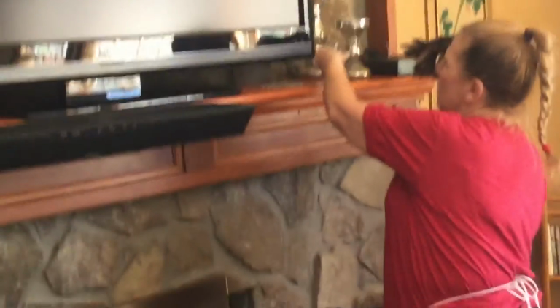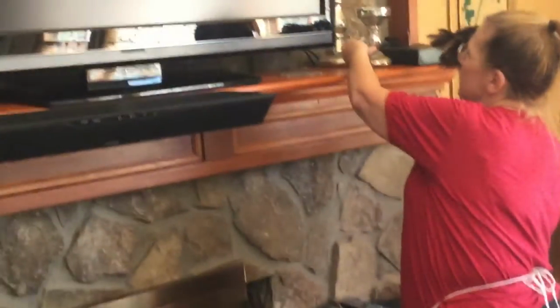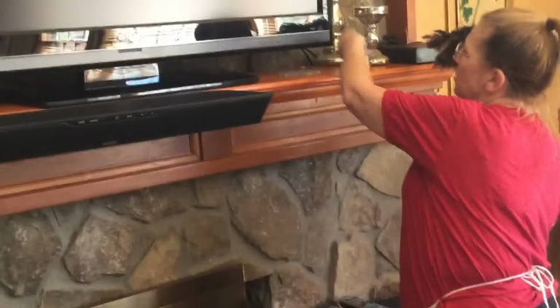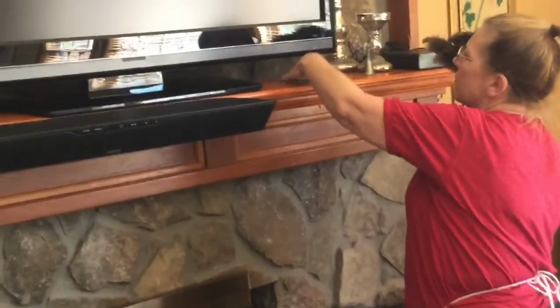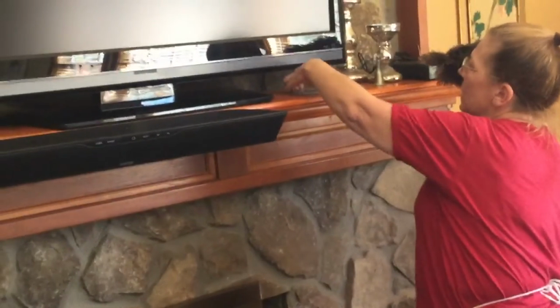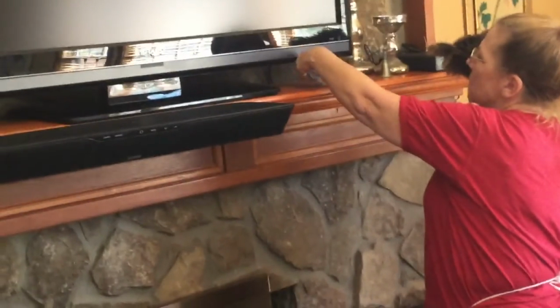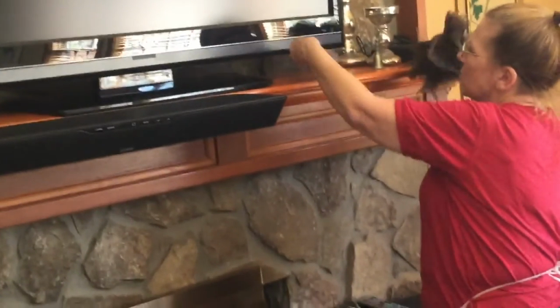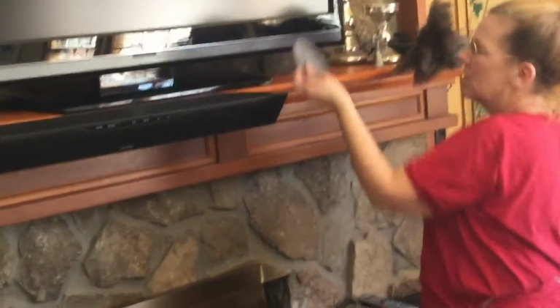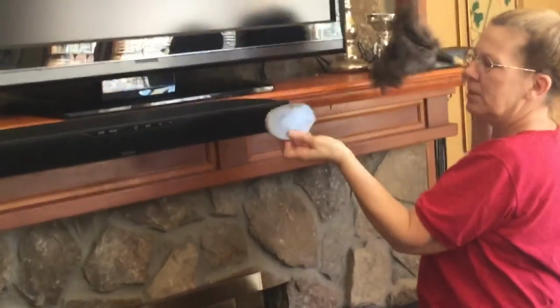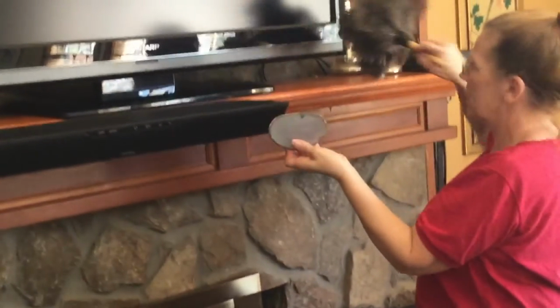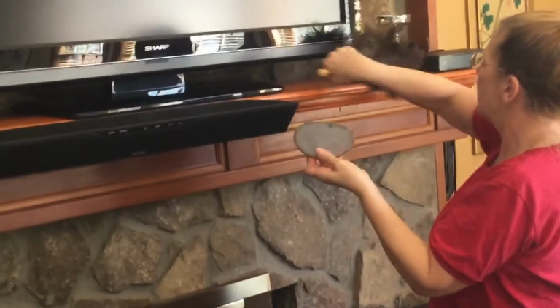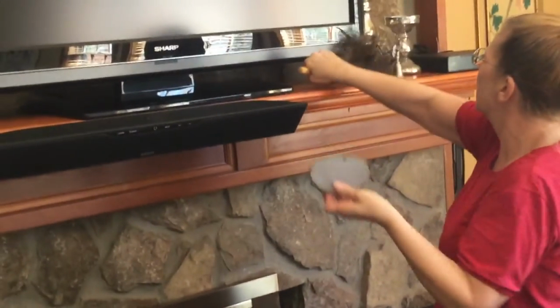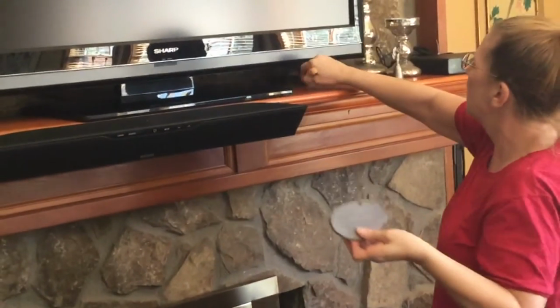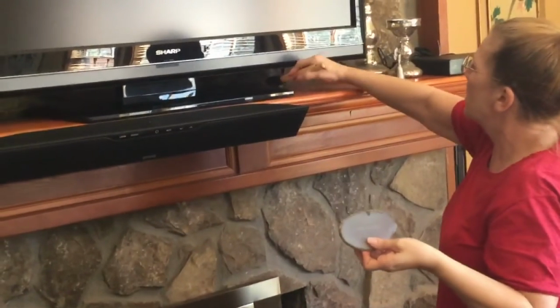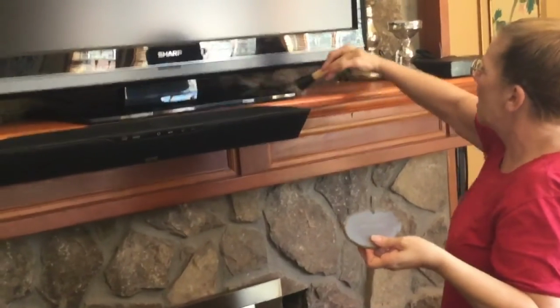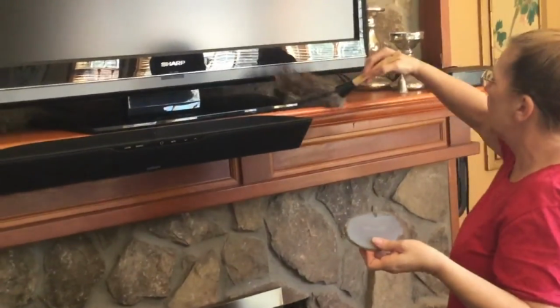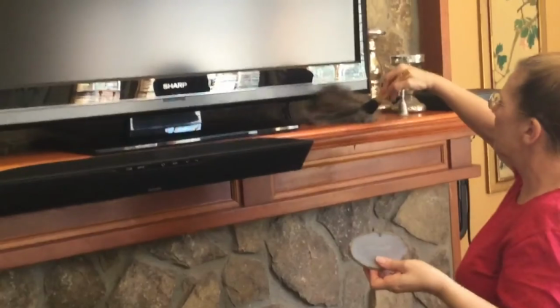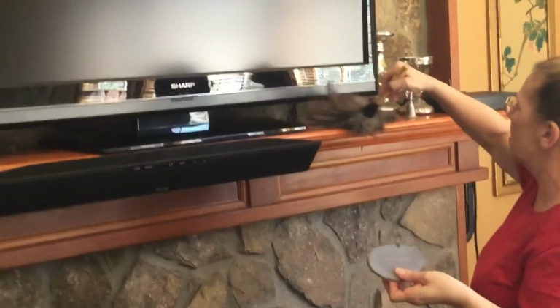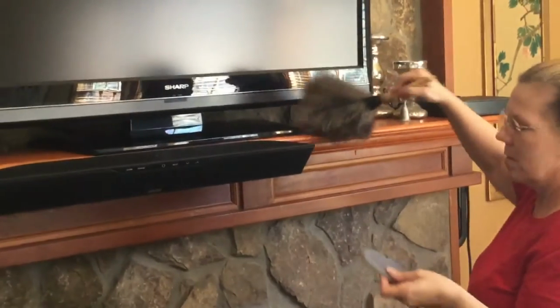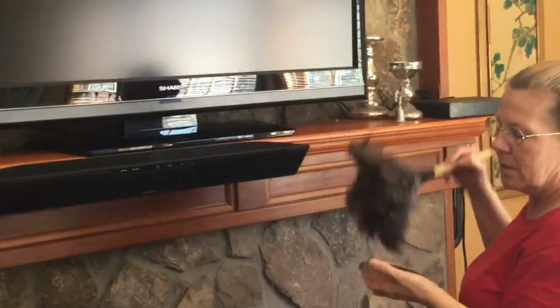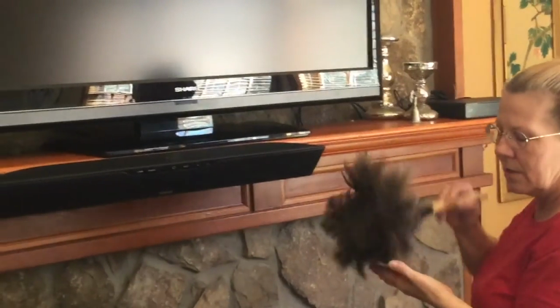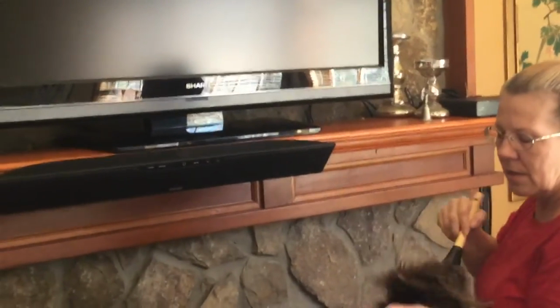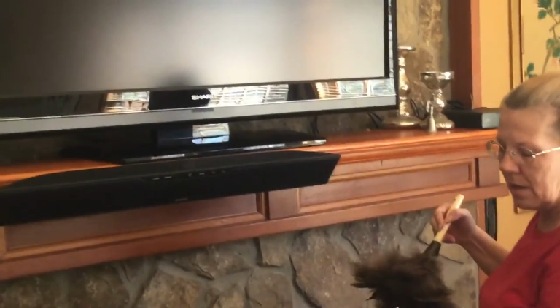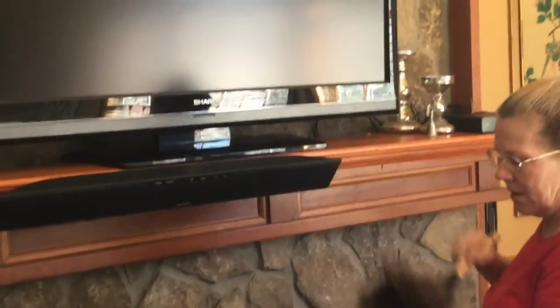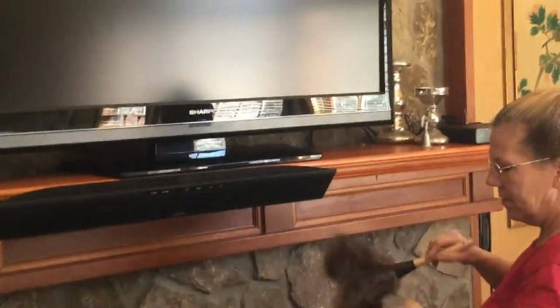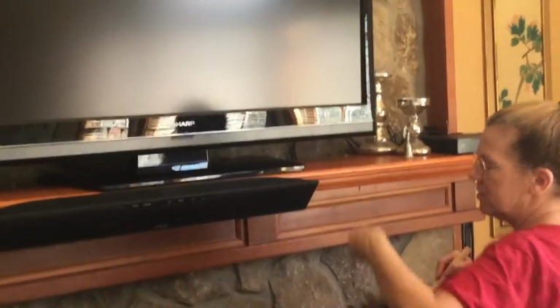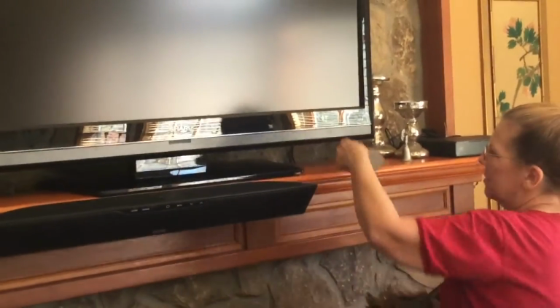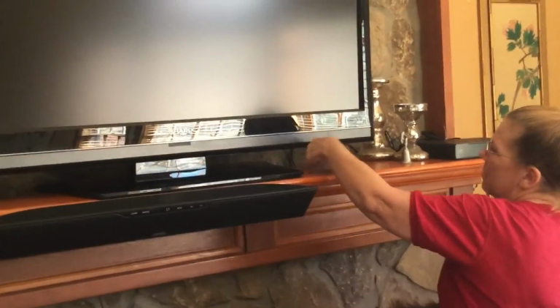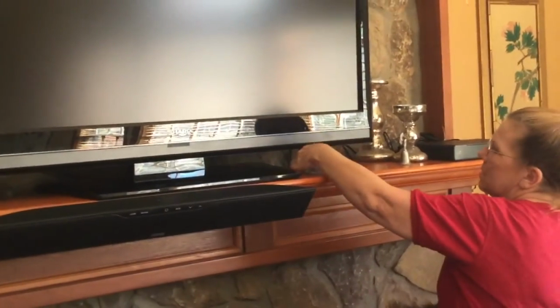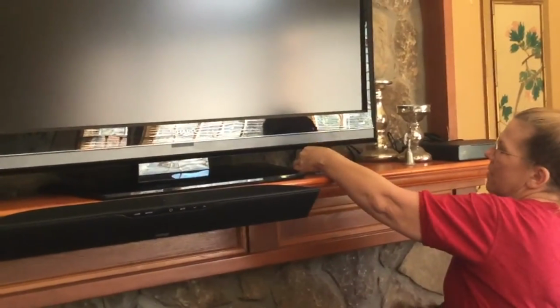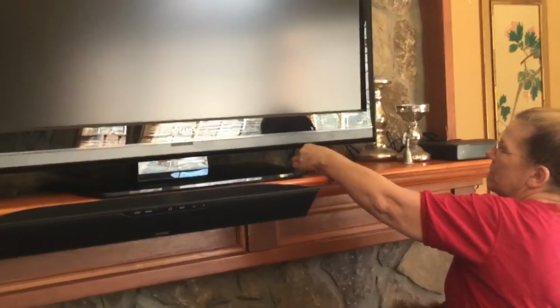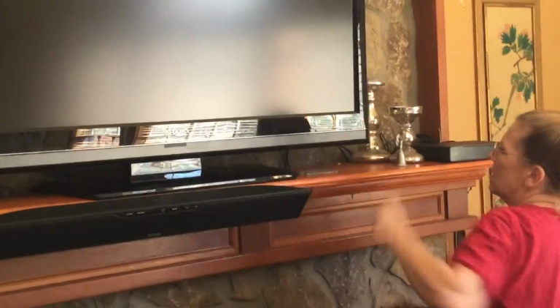I'm going to move this little angel over for a minute, and this little — it looks like a geode. I don't really know what that is, I just made it like a plate for the angel. It's a geode, but it doesn't have a crystal in it.